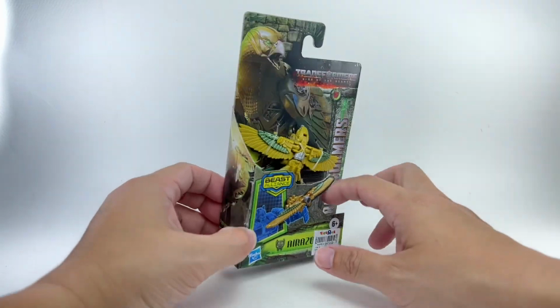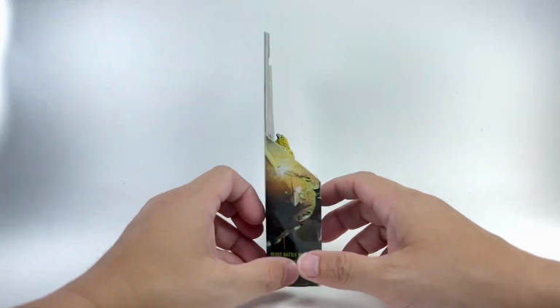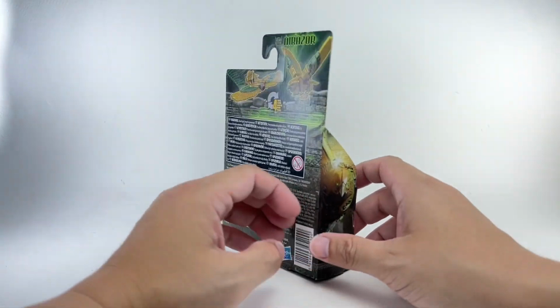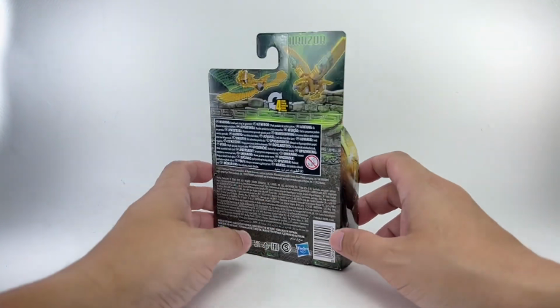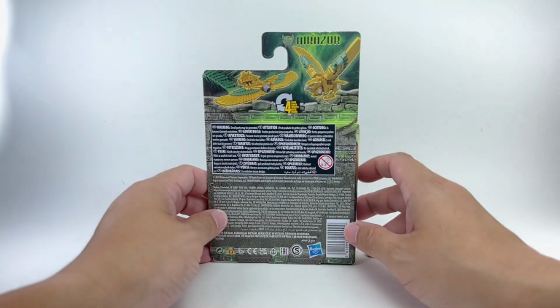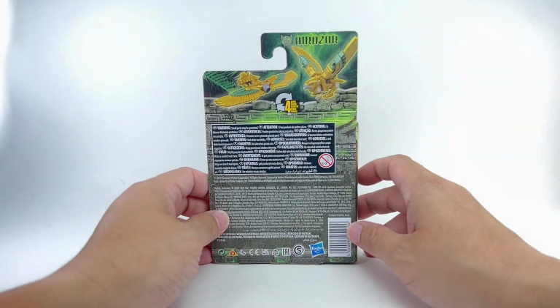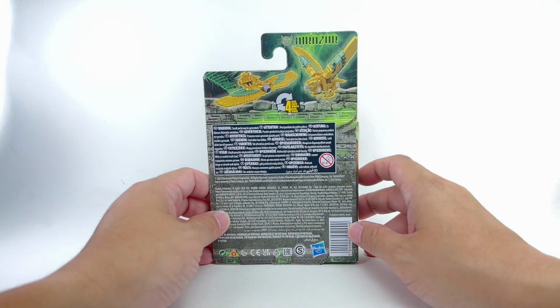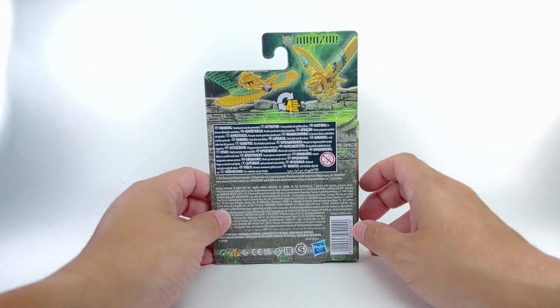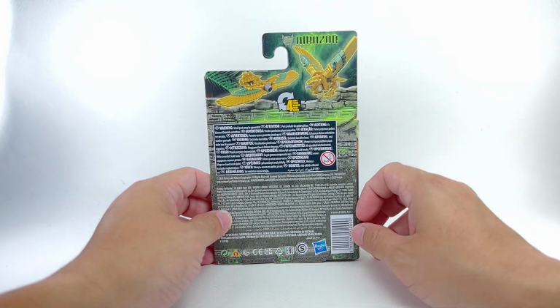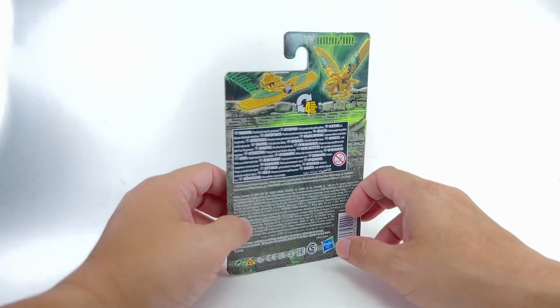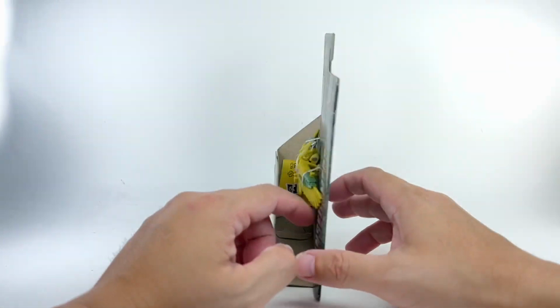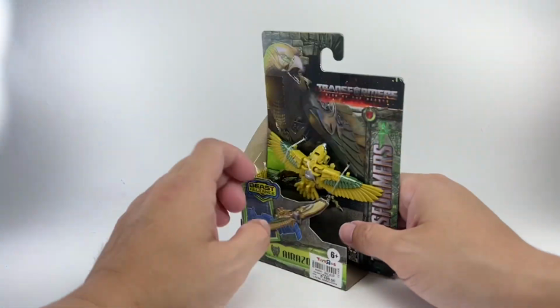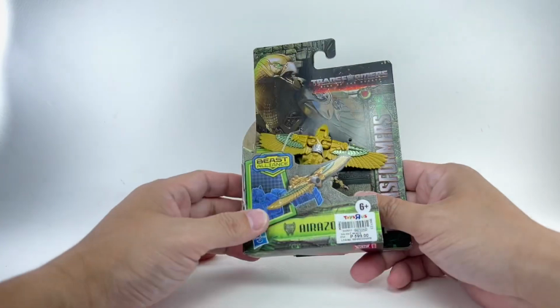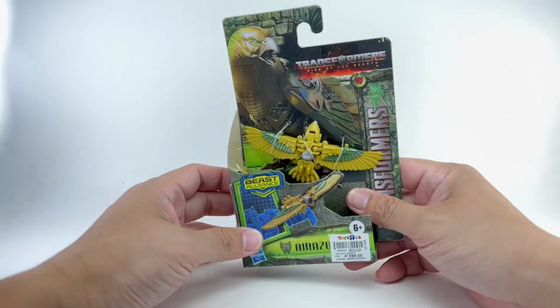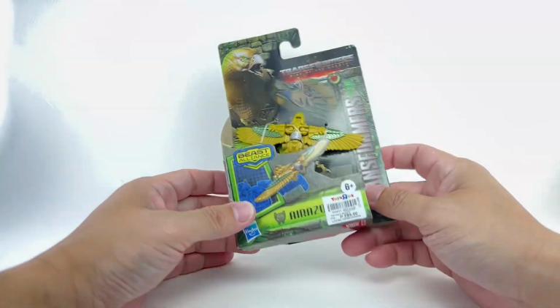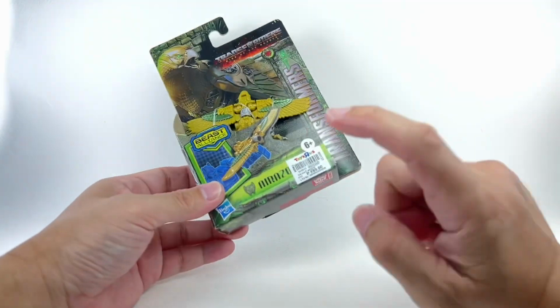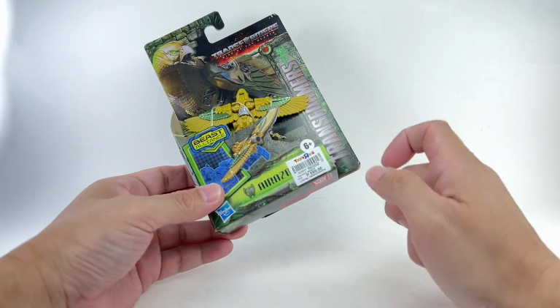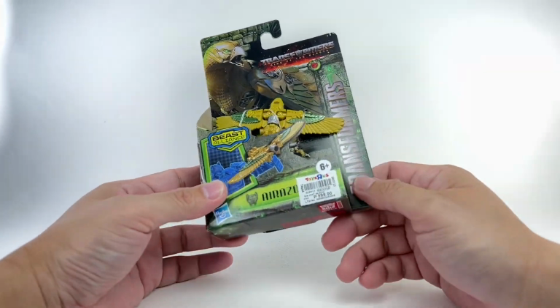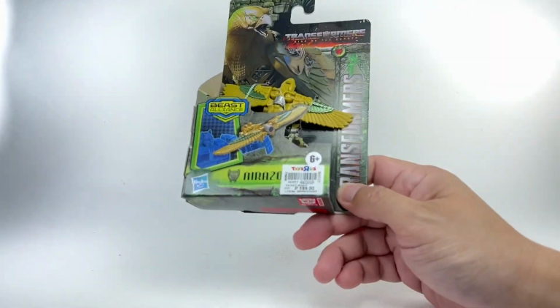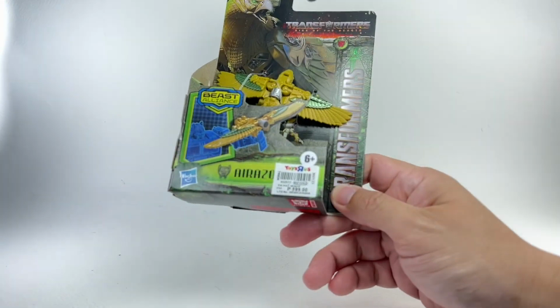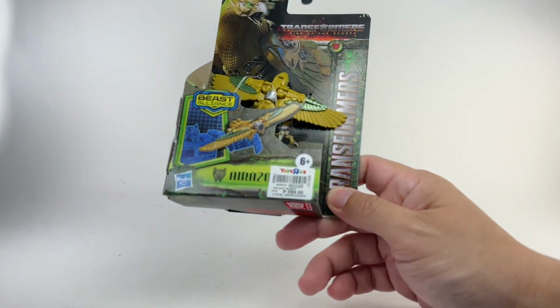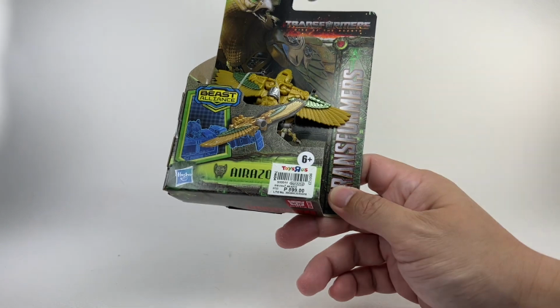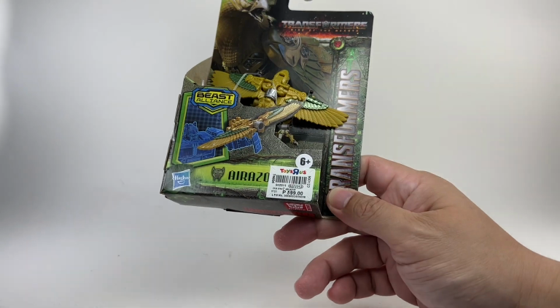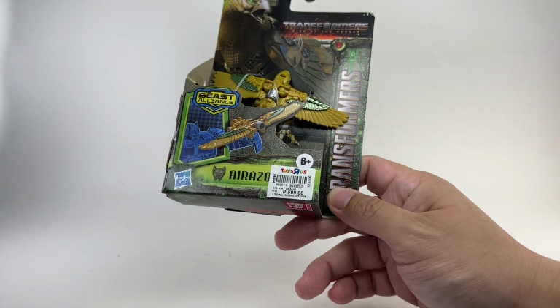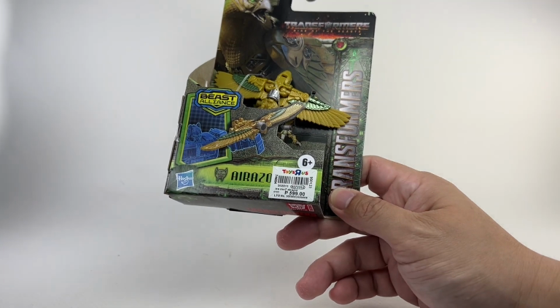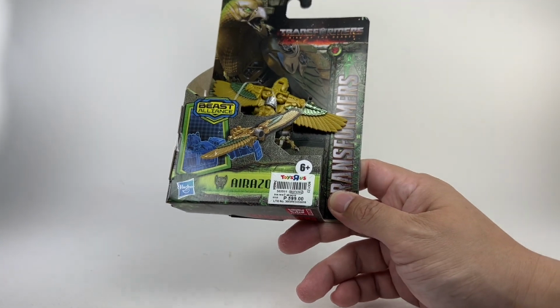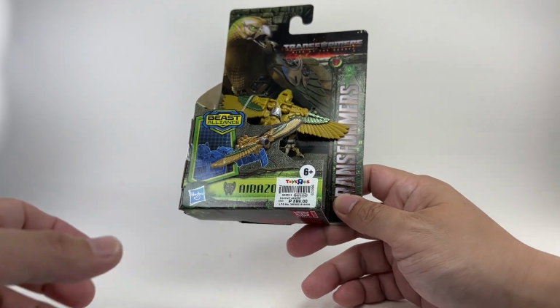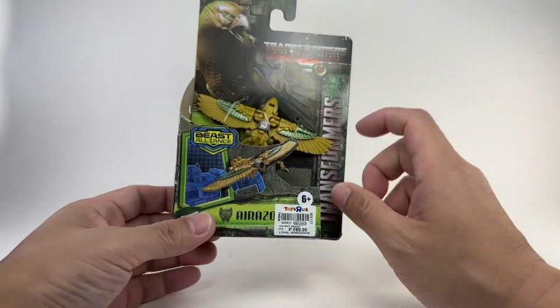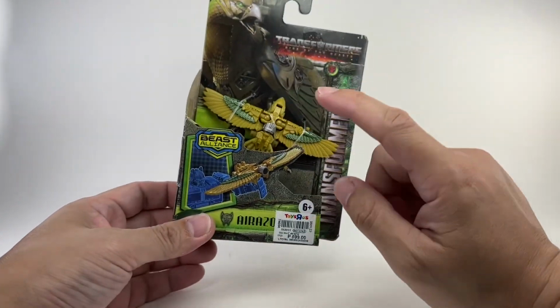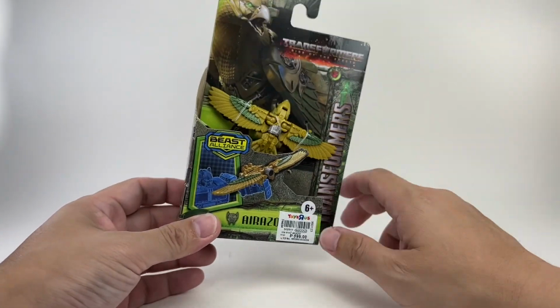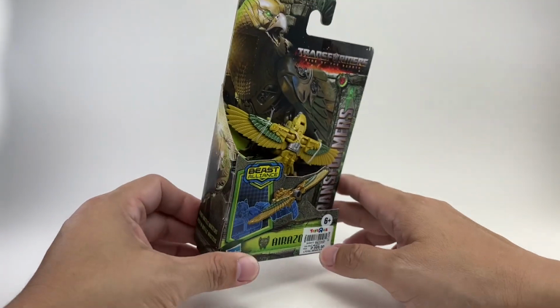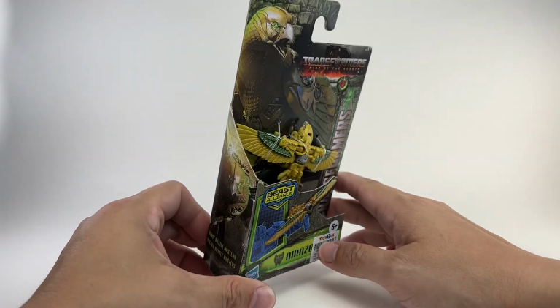Oh my goodness. I didn't think this would show up until about a couple months from now, but our local Toys R Us store had it and I picked it up for $11. $11 for such a teeny tiny figure.